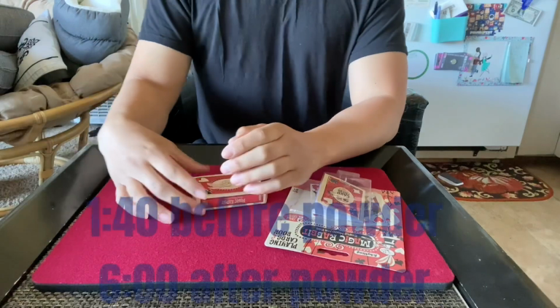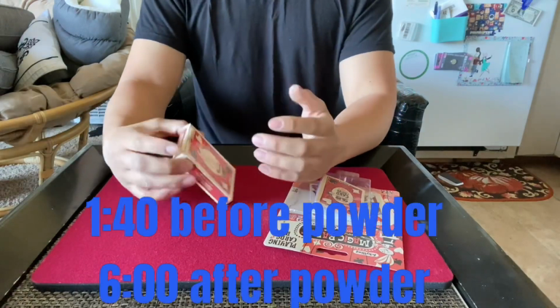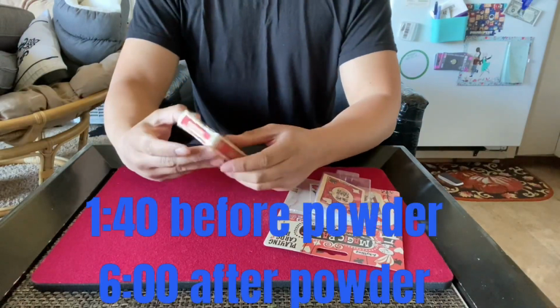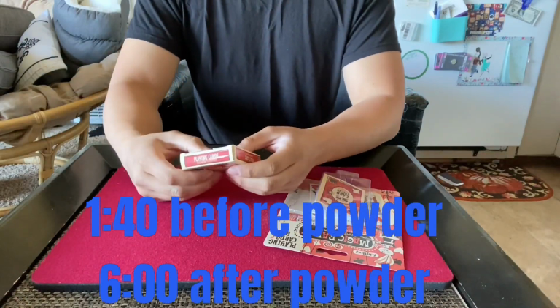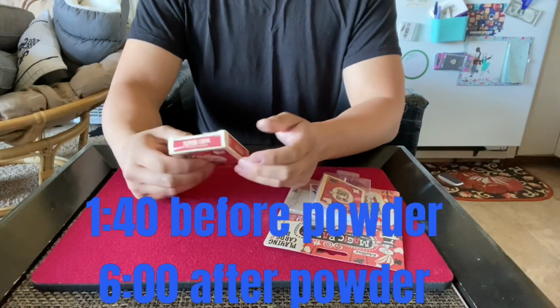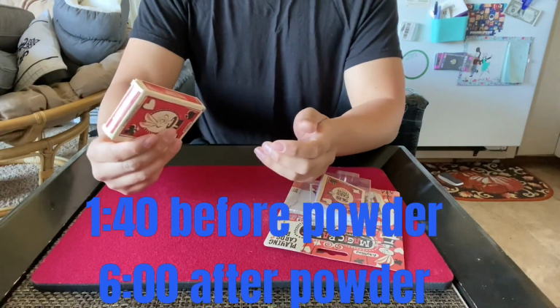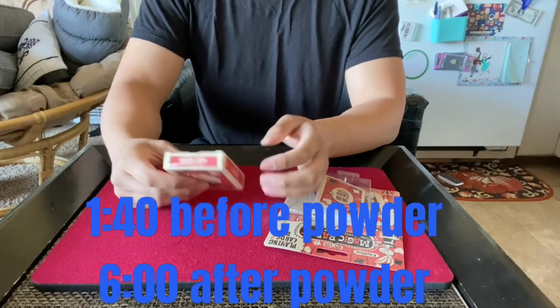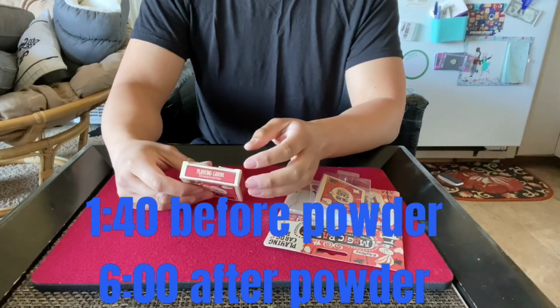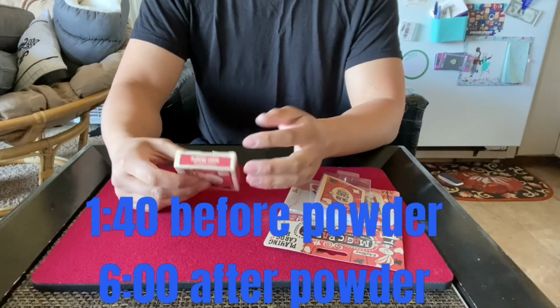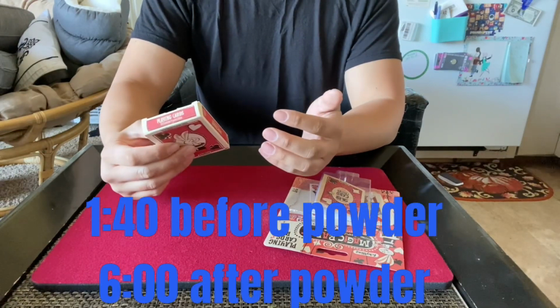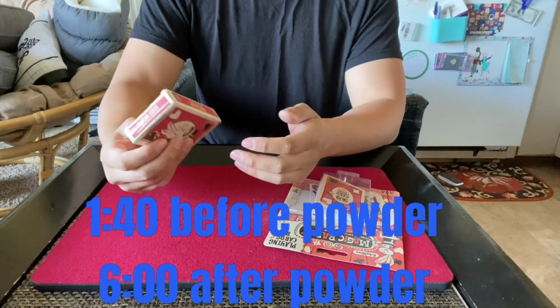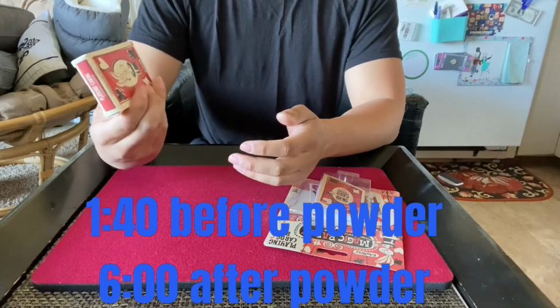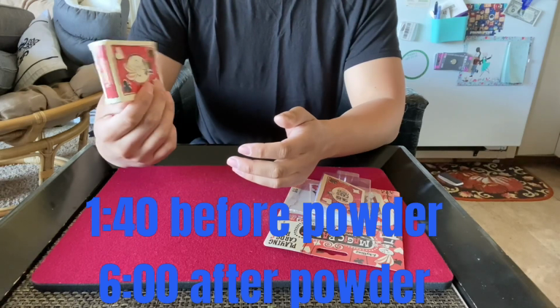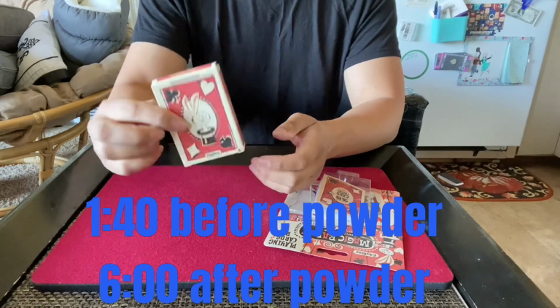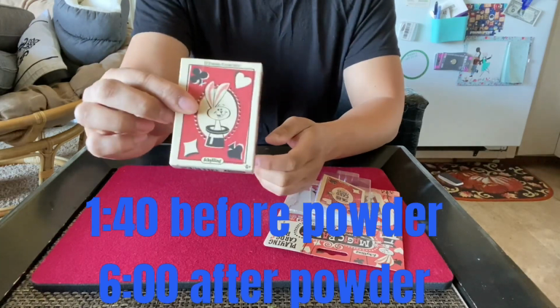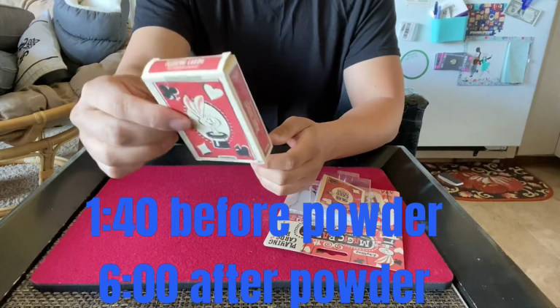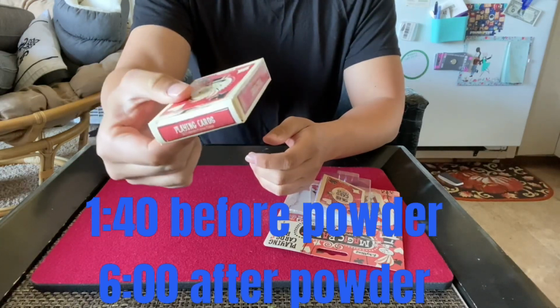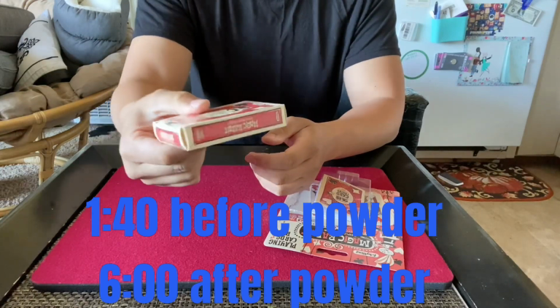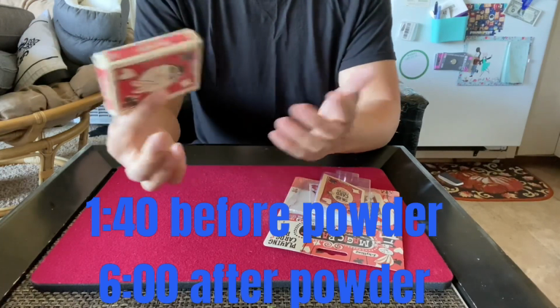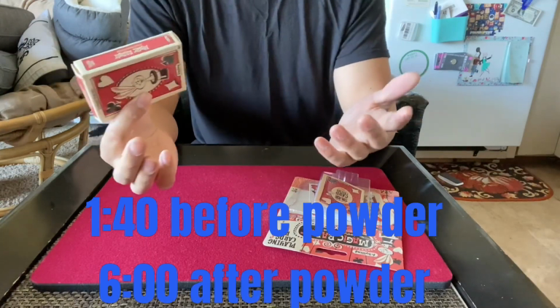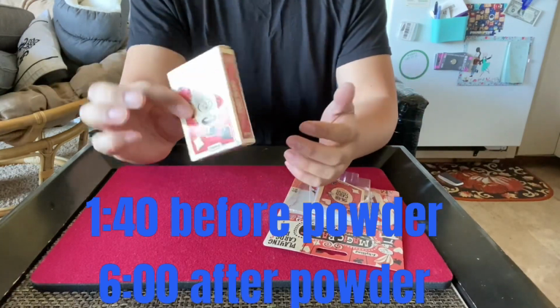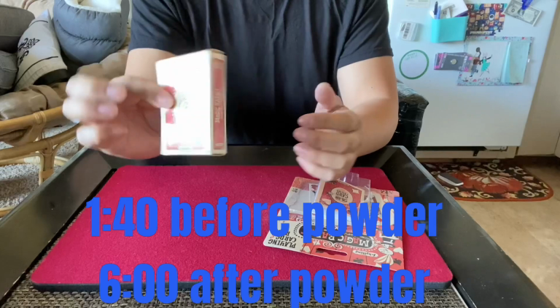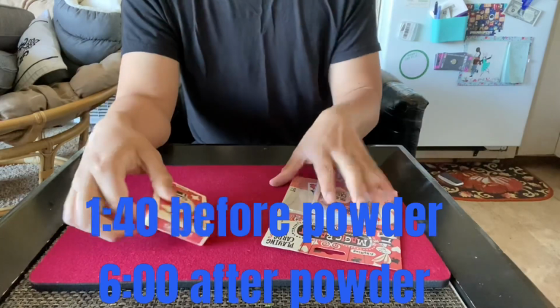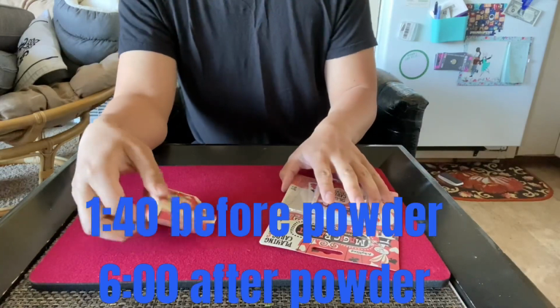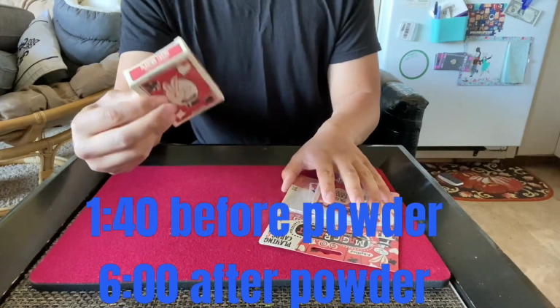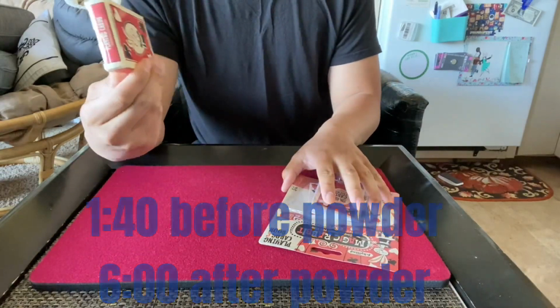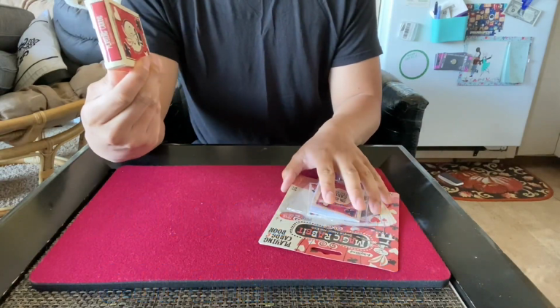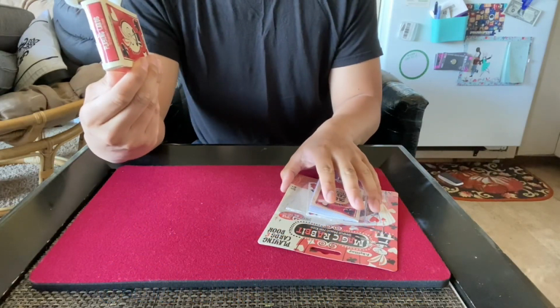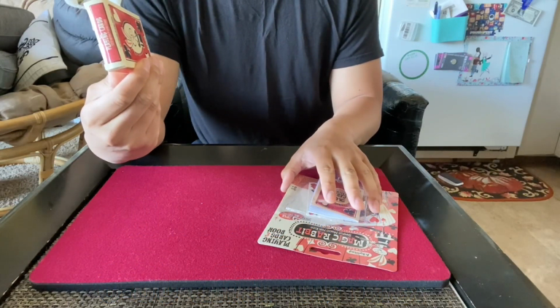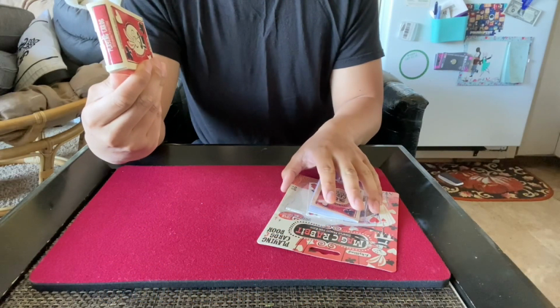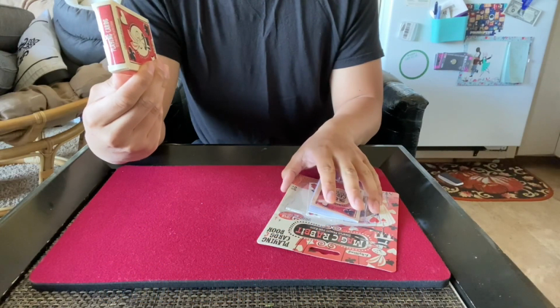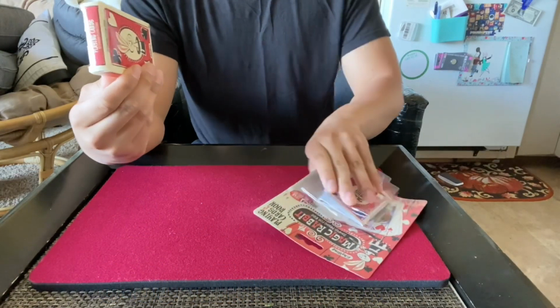Hi, Deck Reviews here. Today I'm going to apply fanning powder to the worst fanning deck of cards I own. Fanning ability wise, this is called the Magic Rabbit — Simple Magic for Kids.